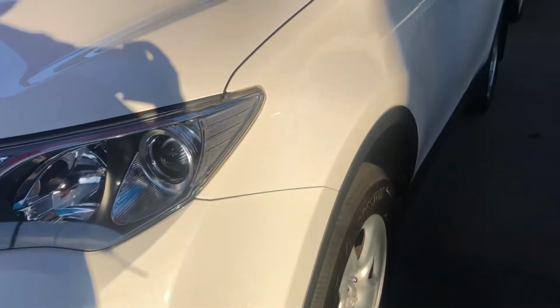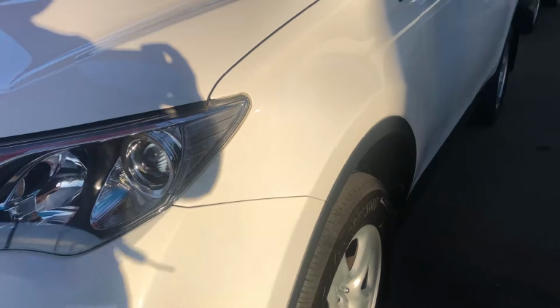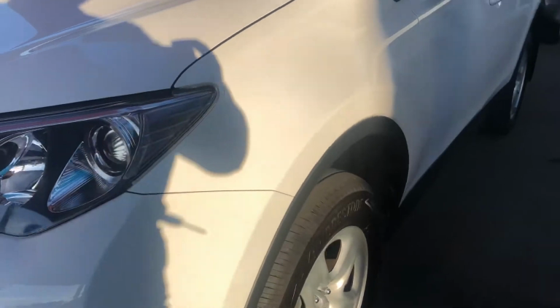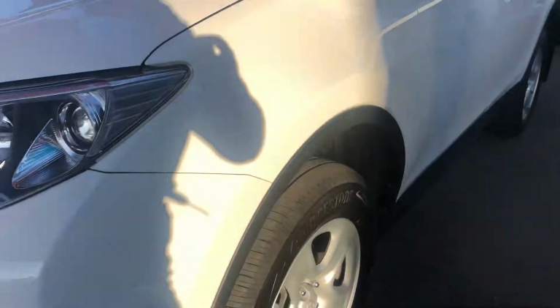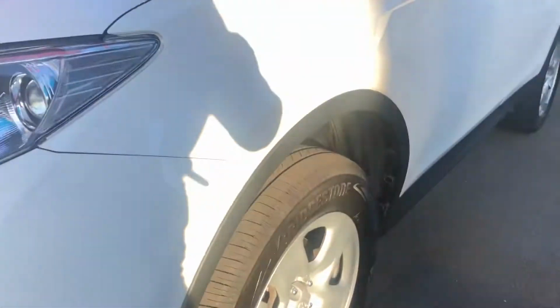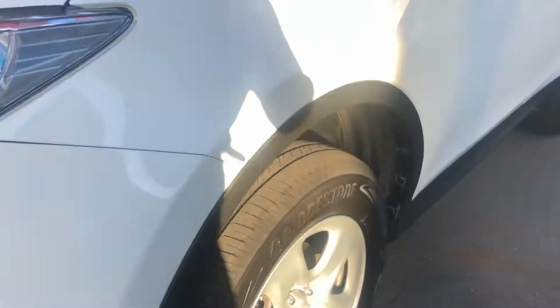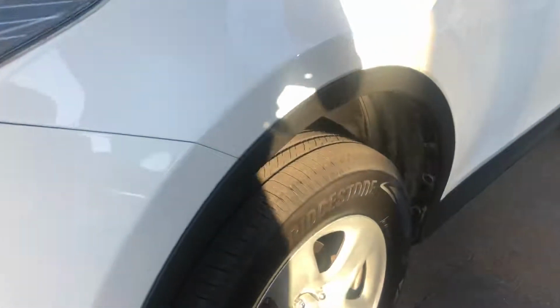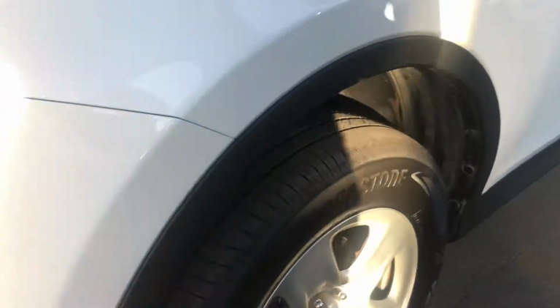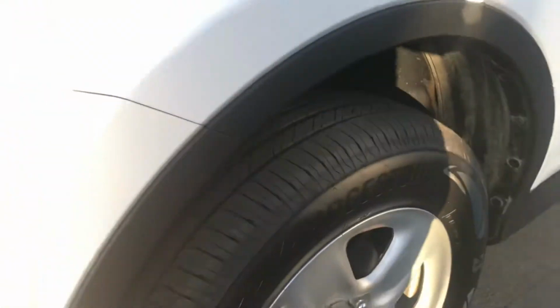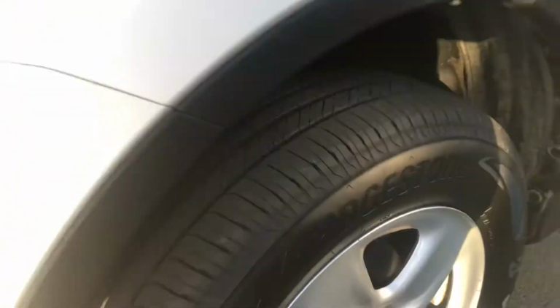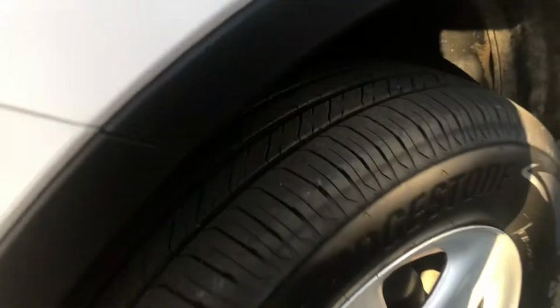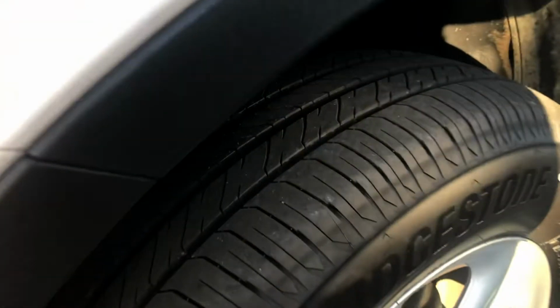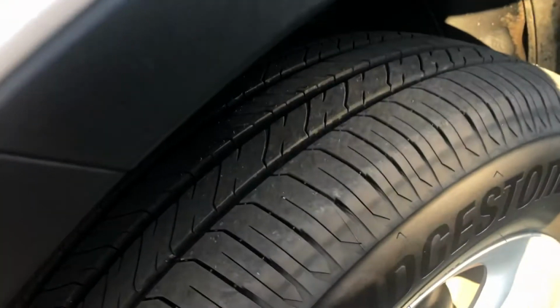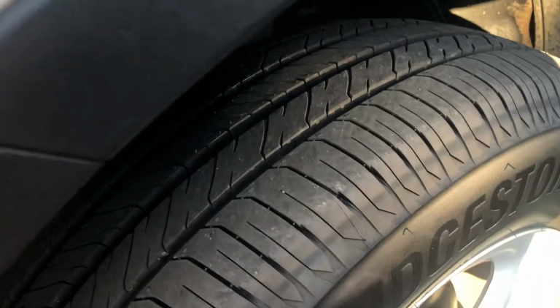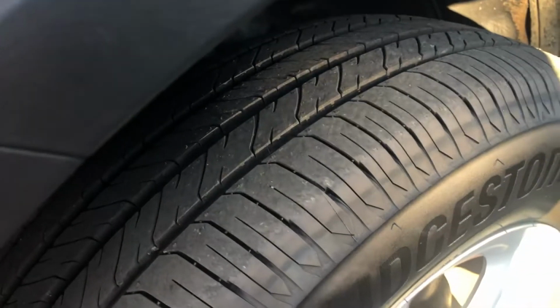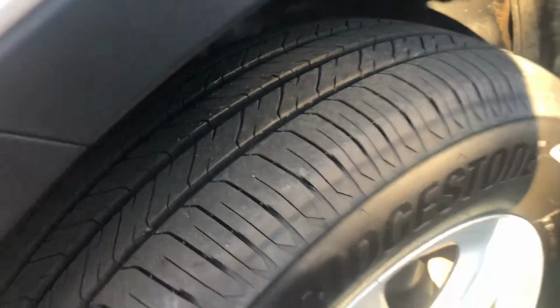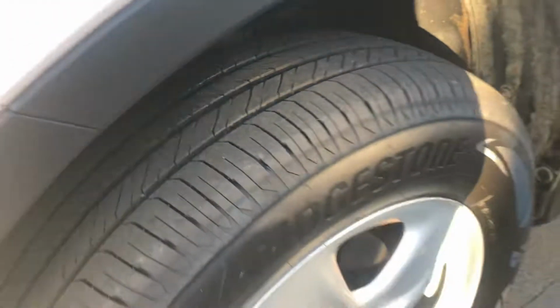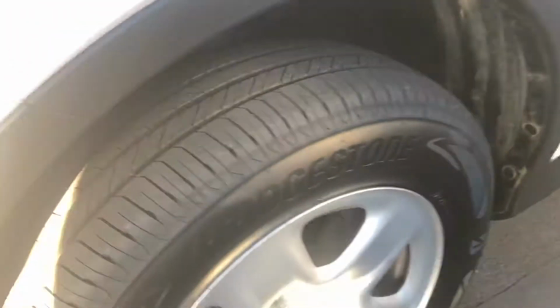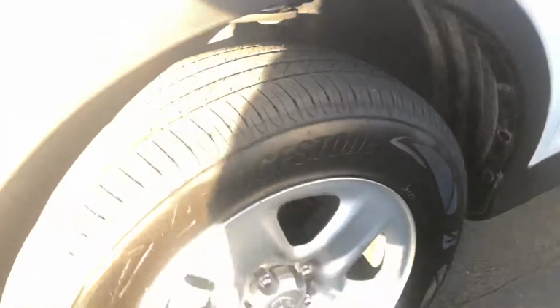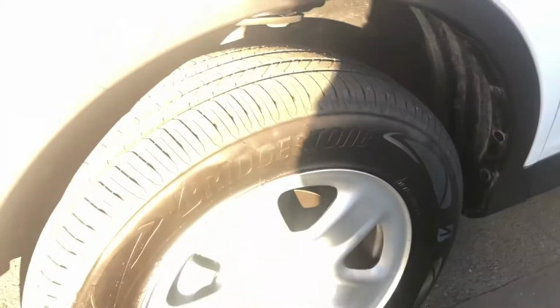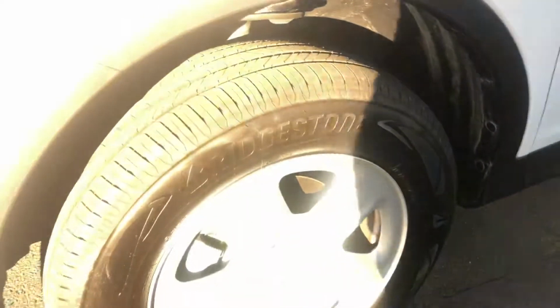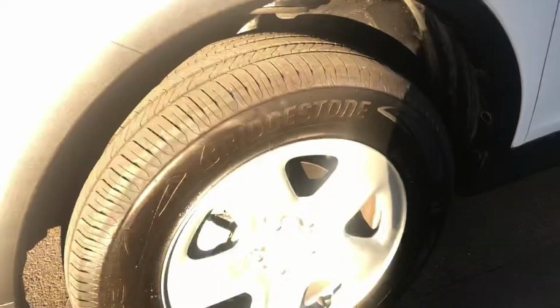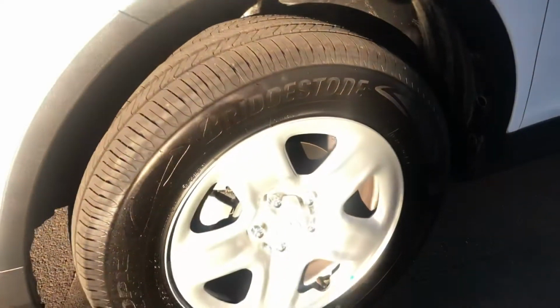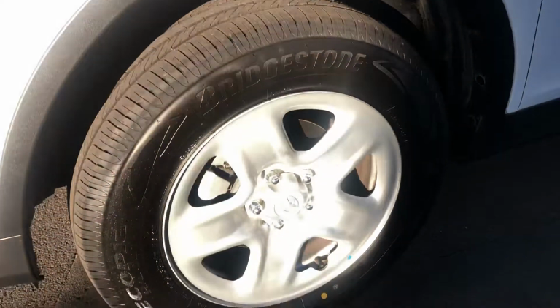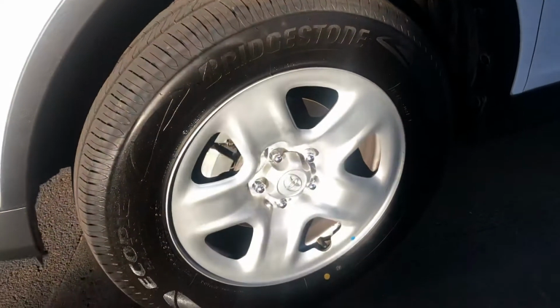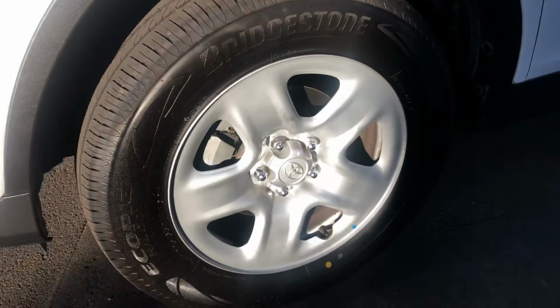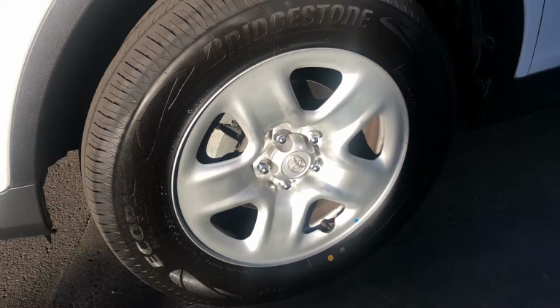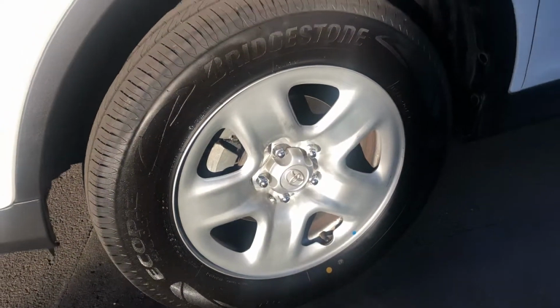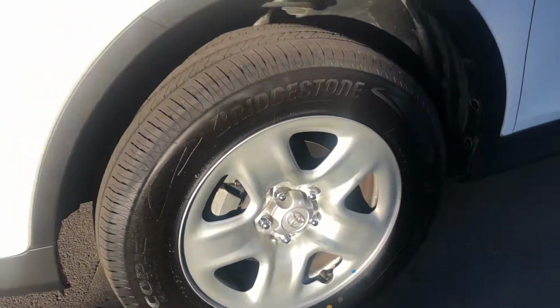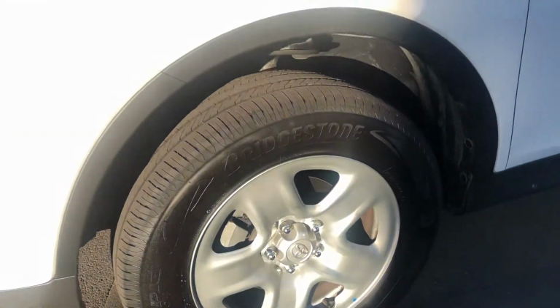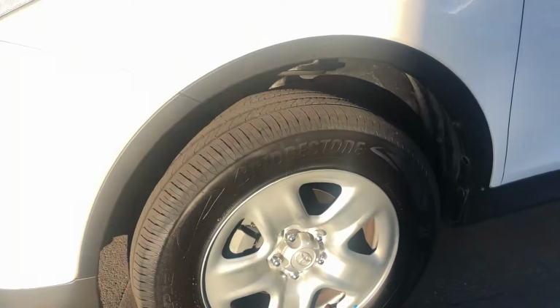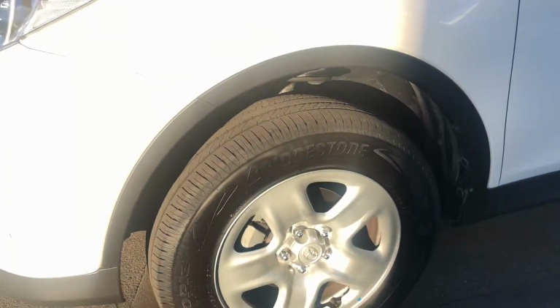All four tyres have plenty of tread on them and you've got Bridgestone tyres on all four. All the wheels are in really good condition as well with no major marks on those either.